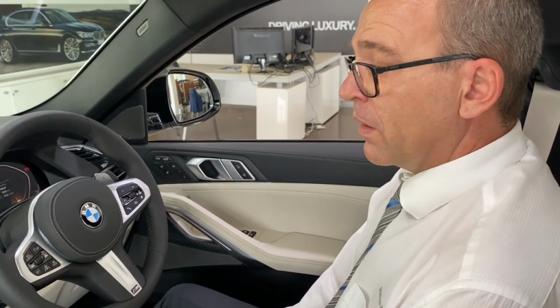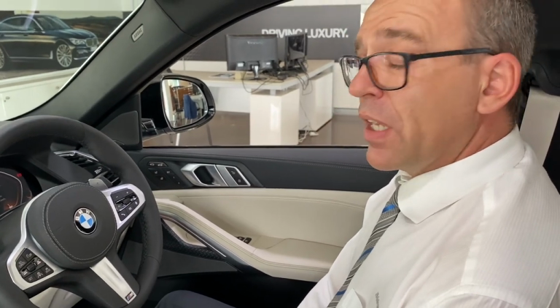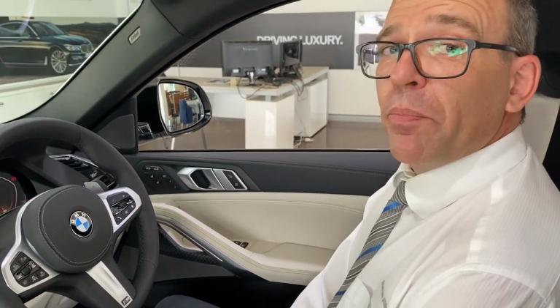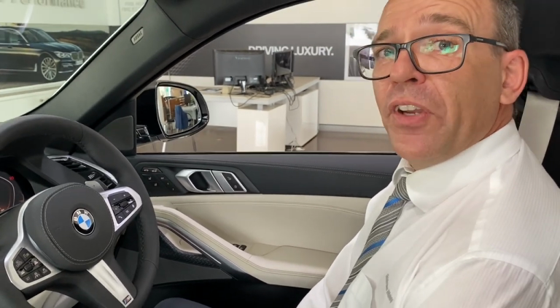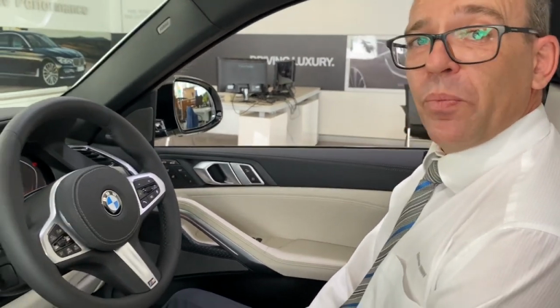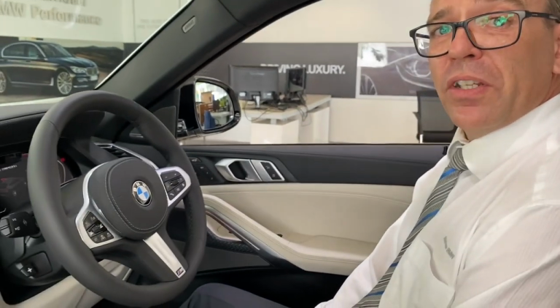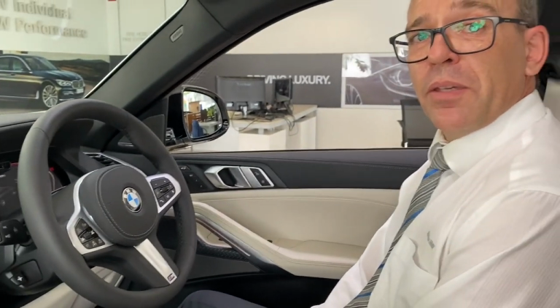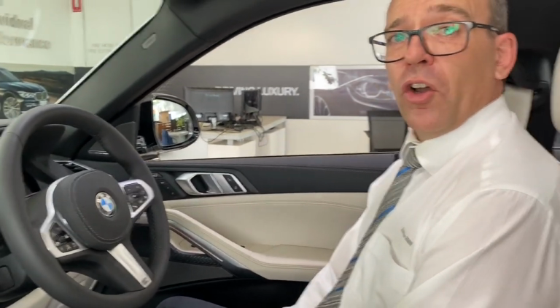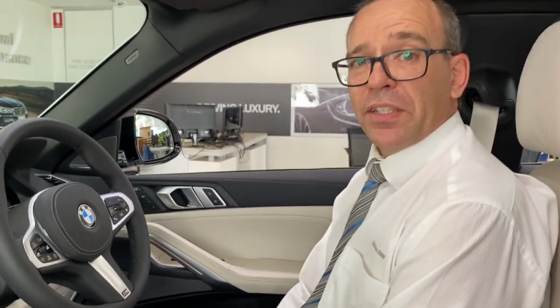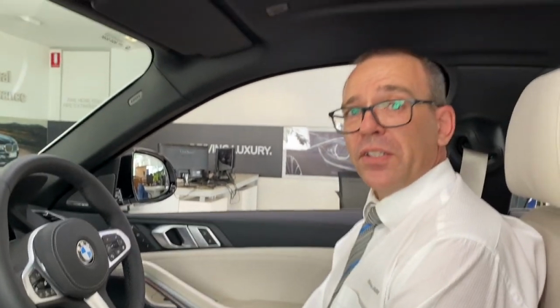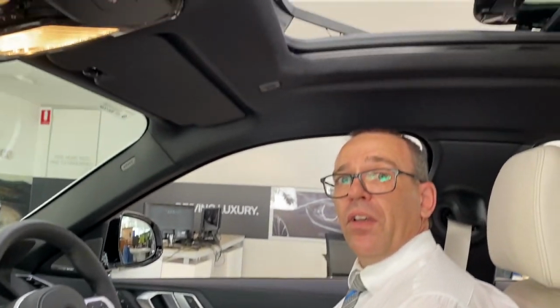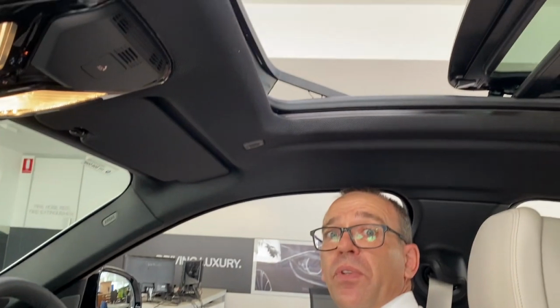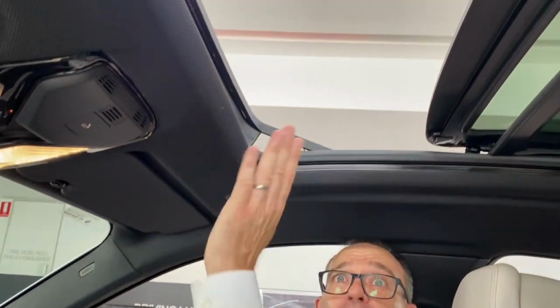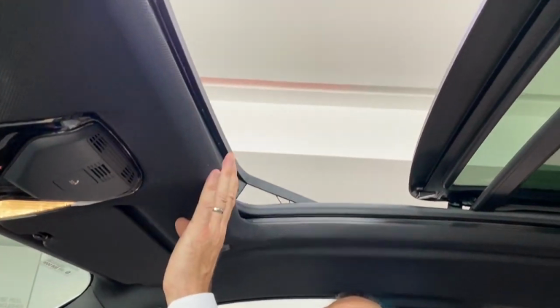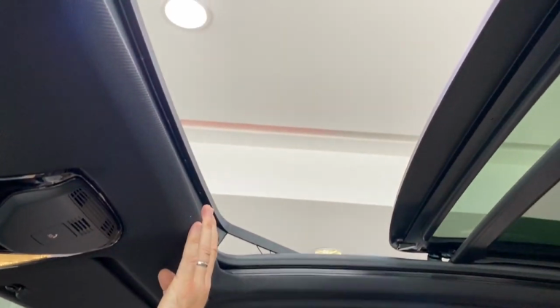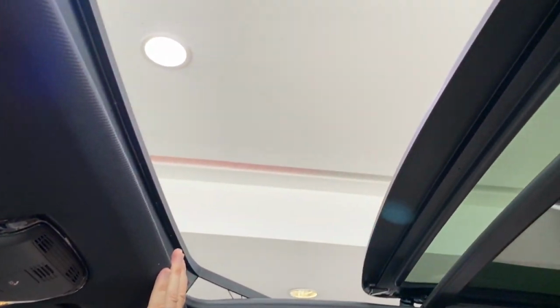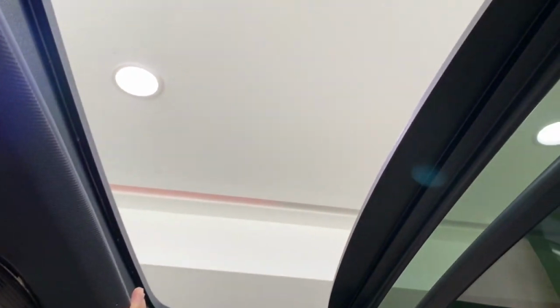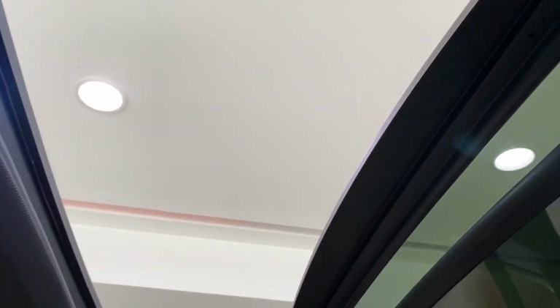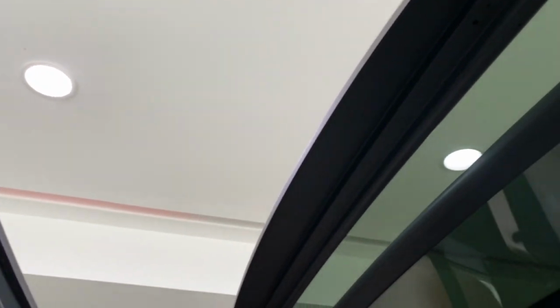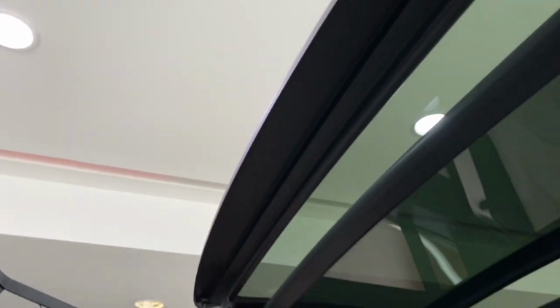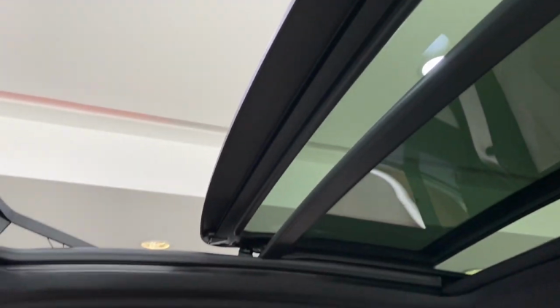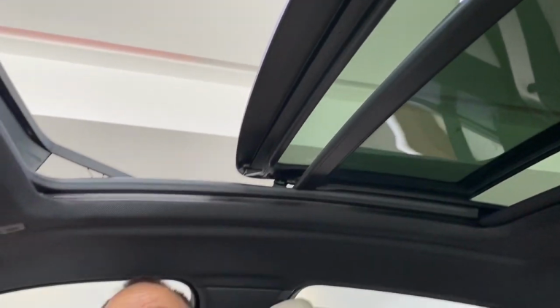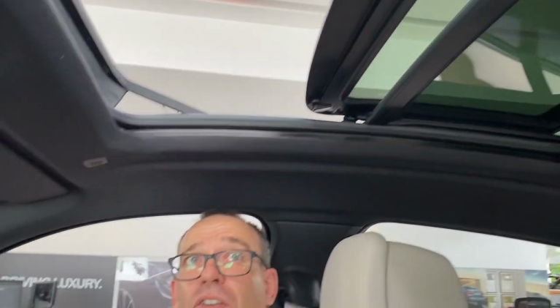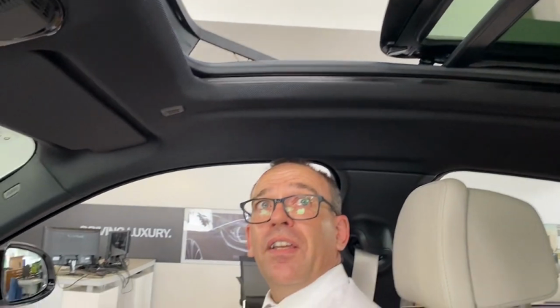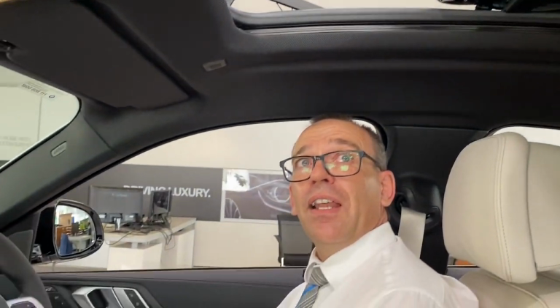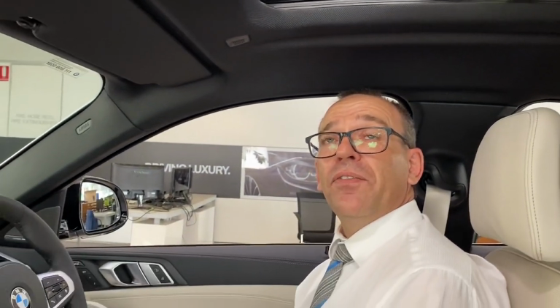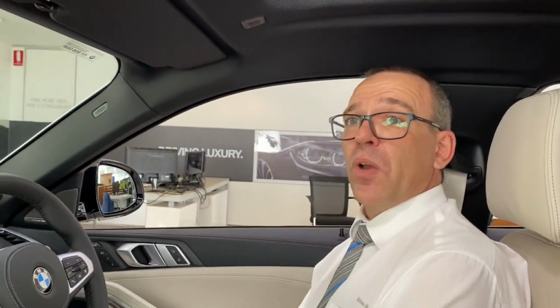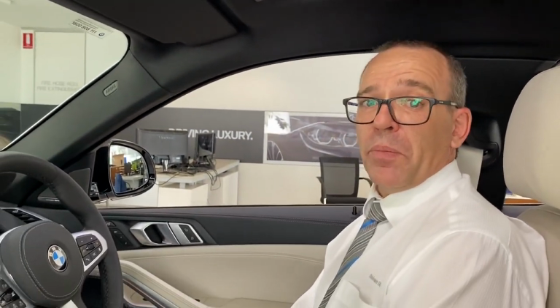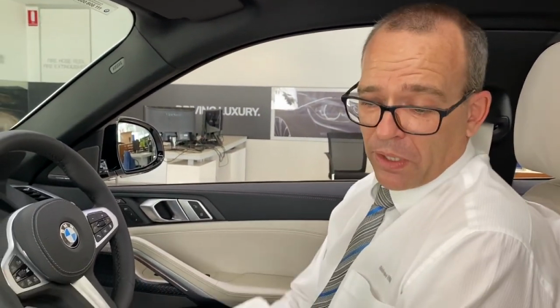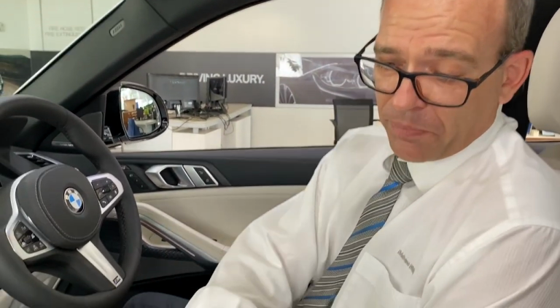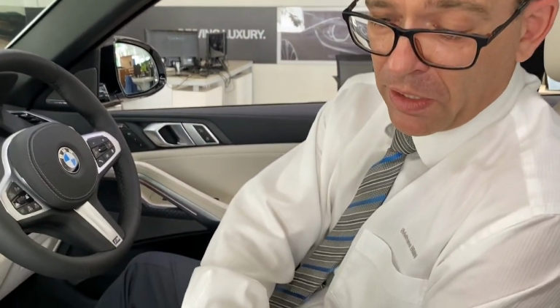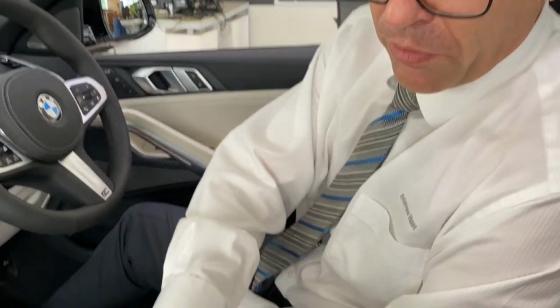So that's some of the main features in the cockpit at the front. Obviously we've got your panoramic roof as standard — a lovely feature on a lovely evening. Open up your windows and your sunroof.